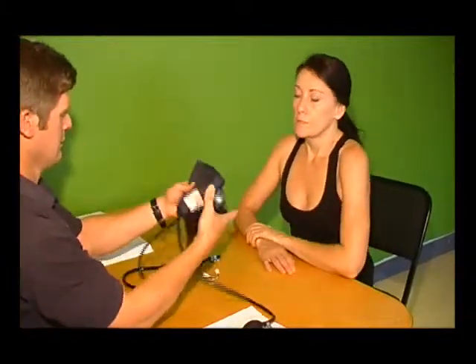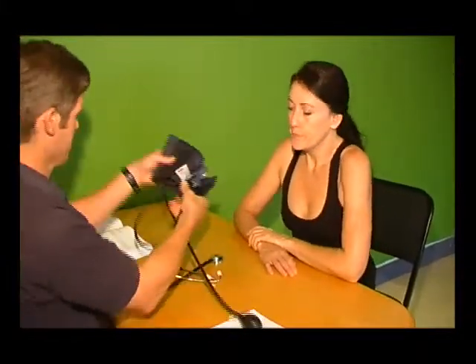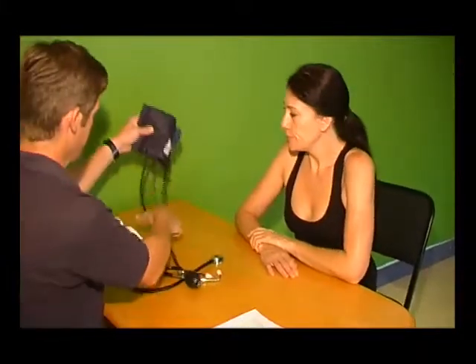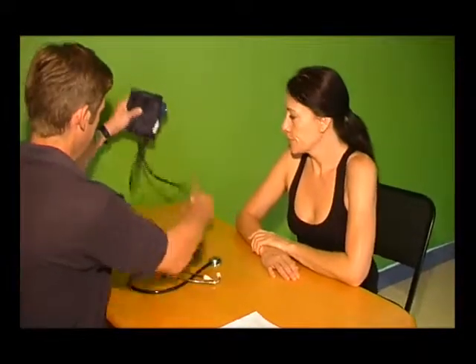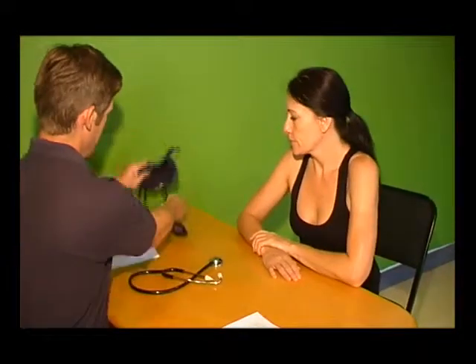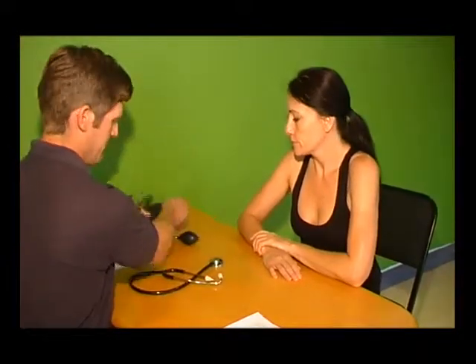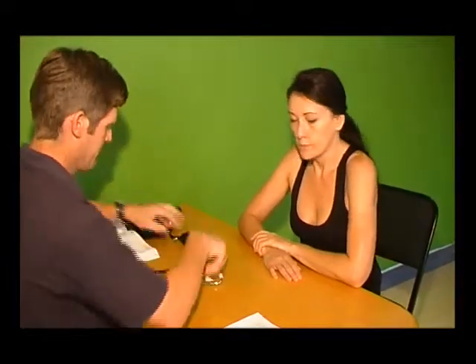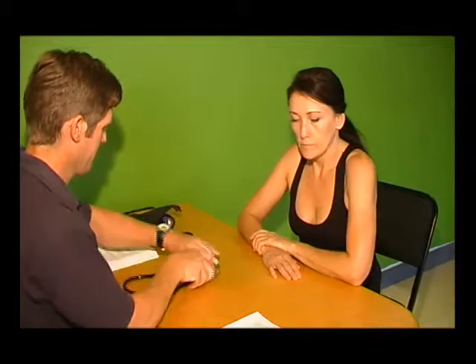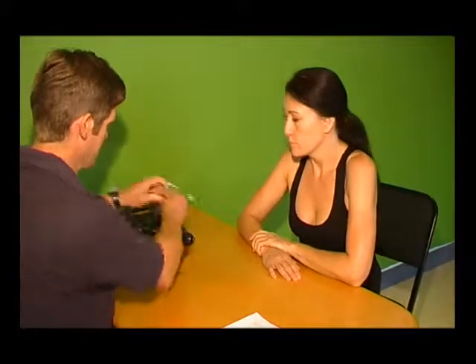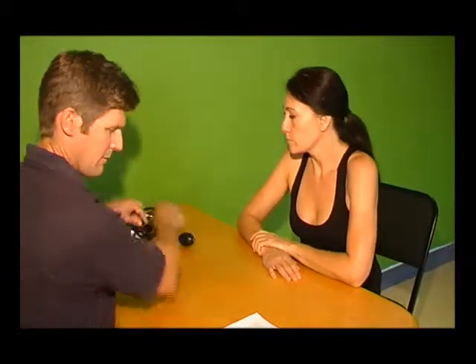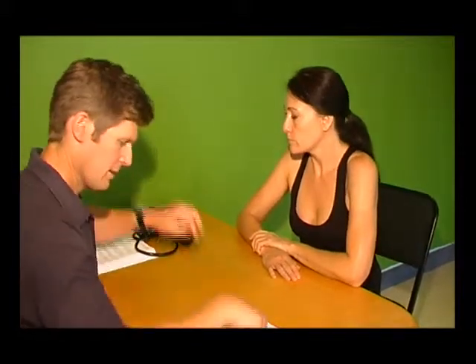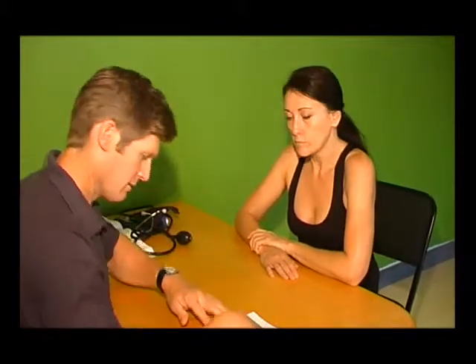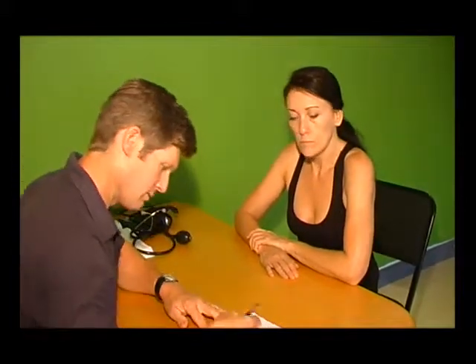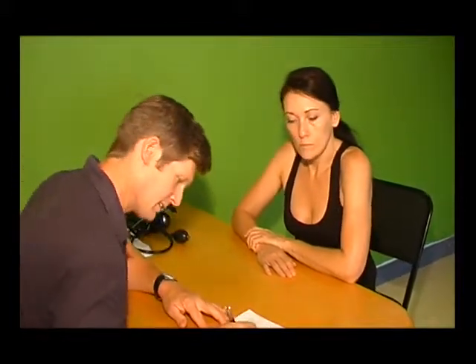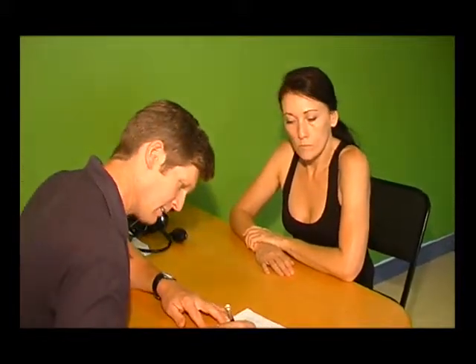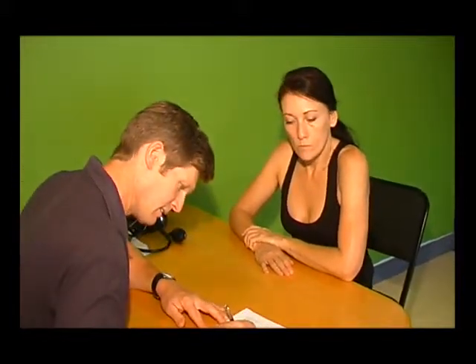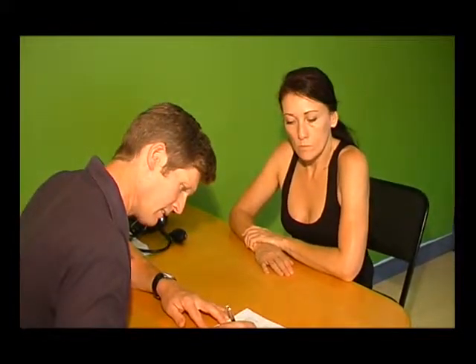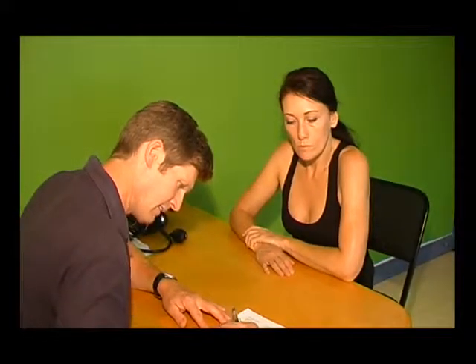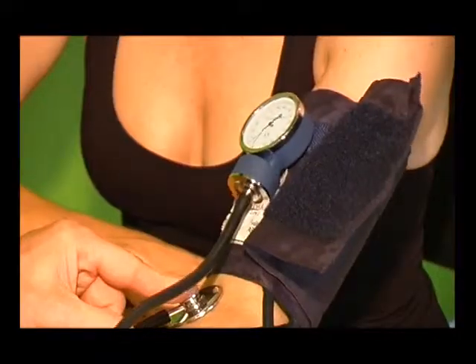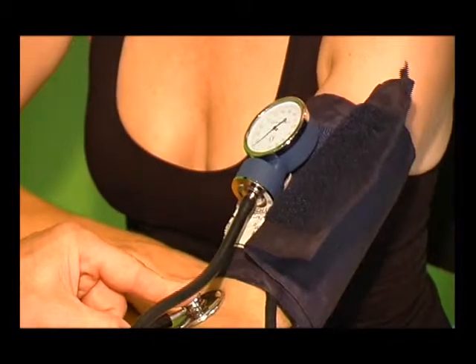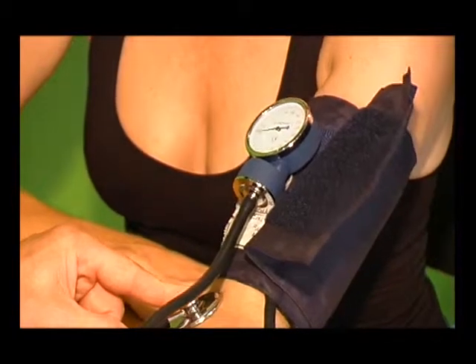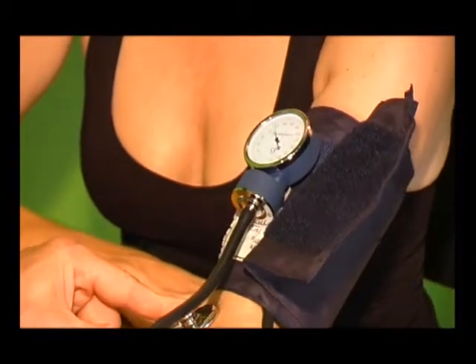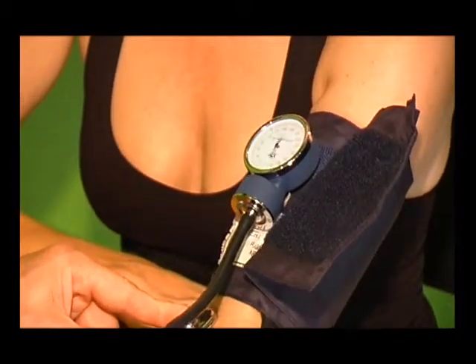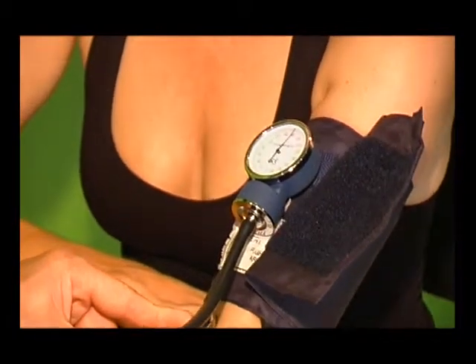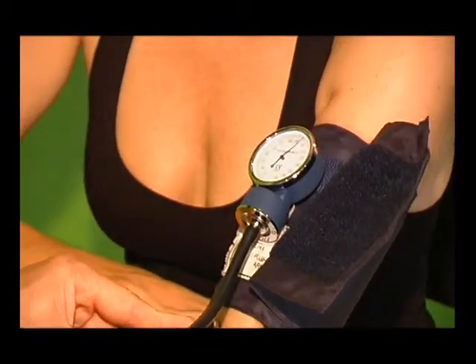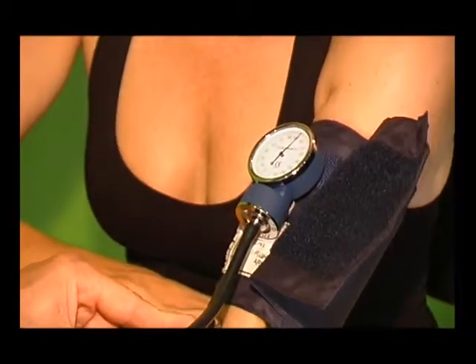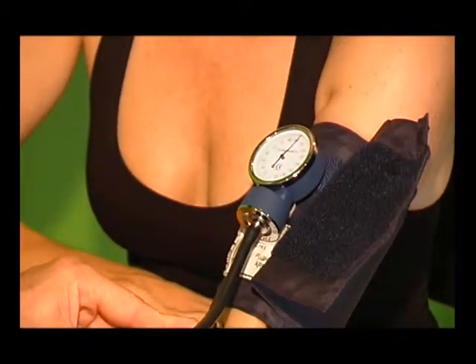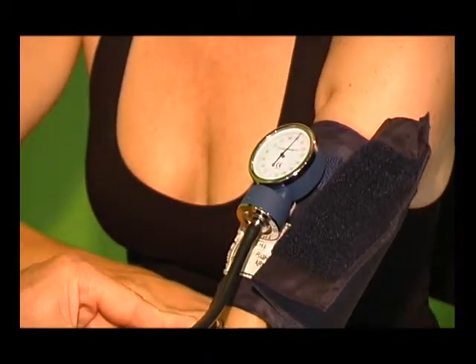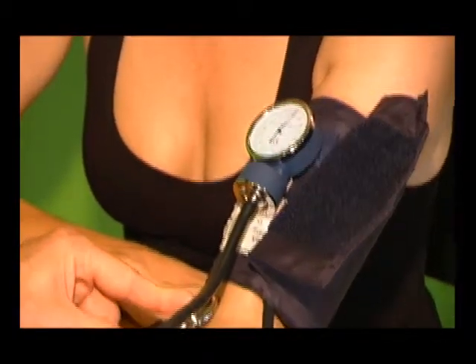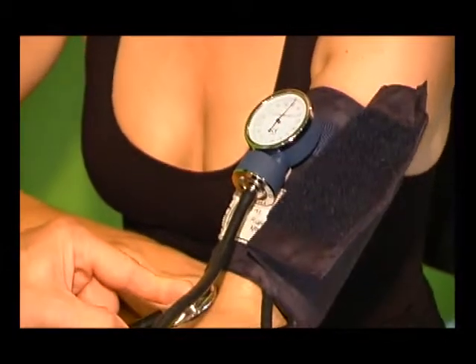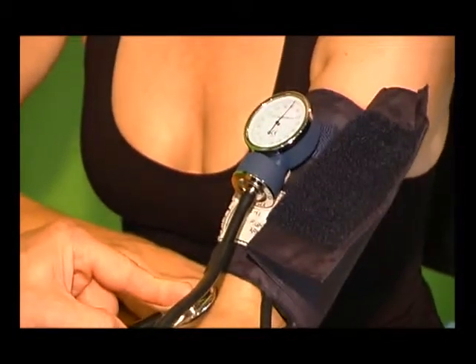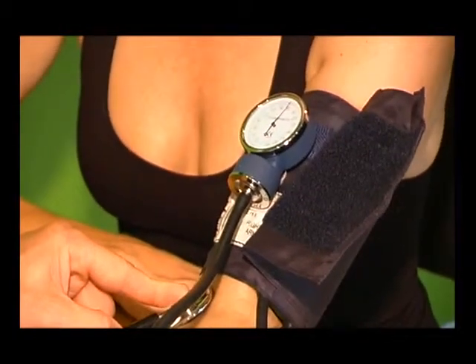You will continue to hear the sounds whilst the cuff is deflating. The diastolic pressure is determined when the sounds either cease to be heard or become muffled. Record both the first reading and this reading.